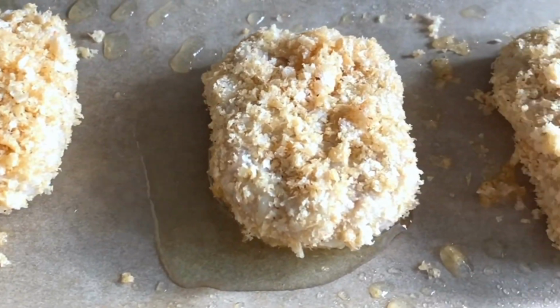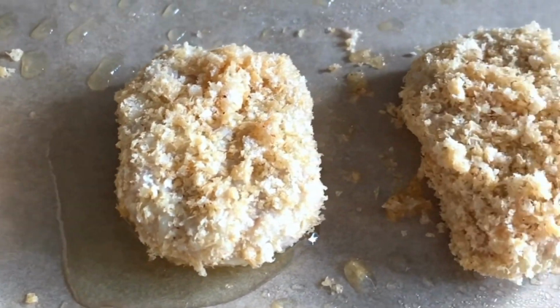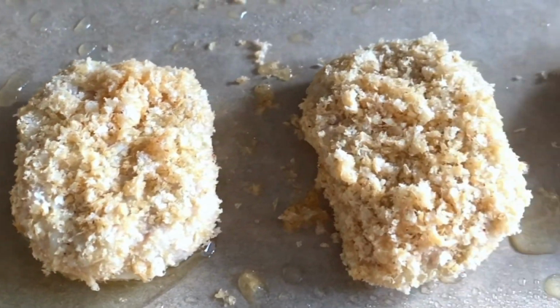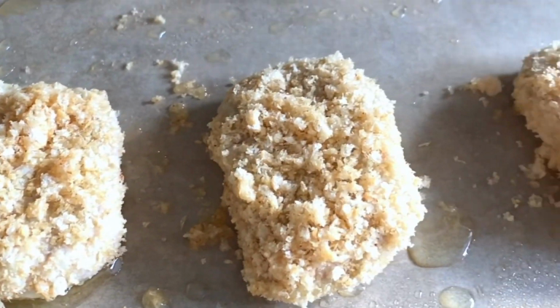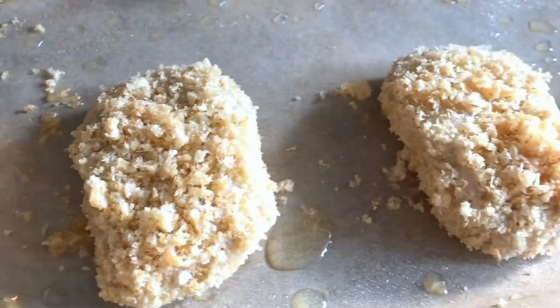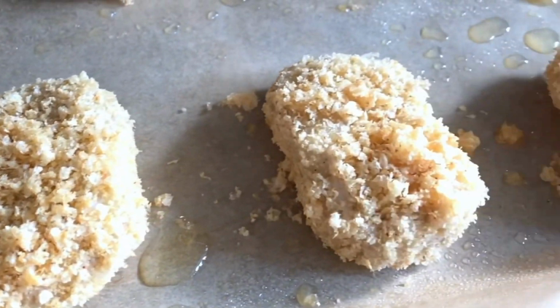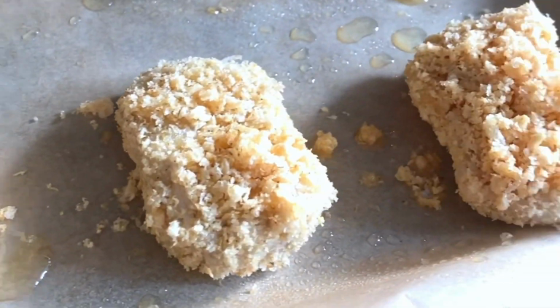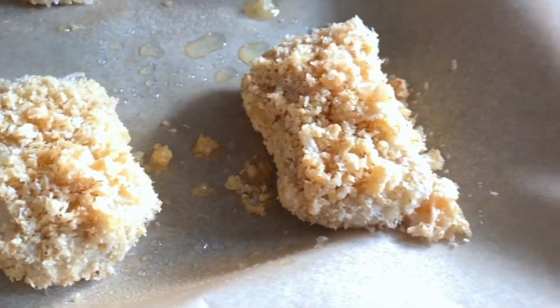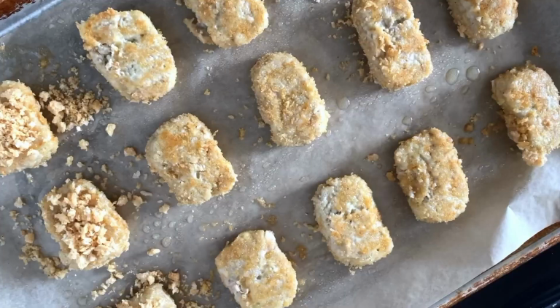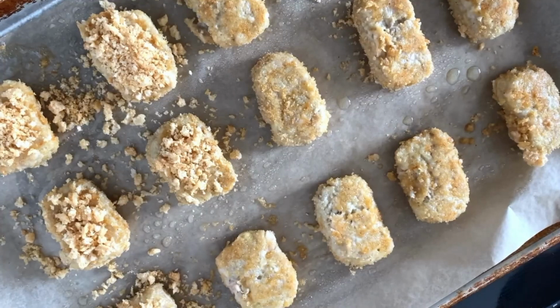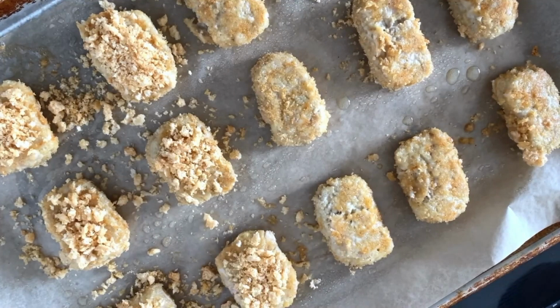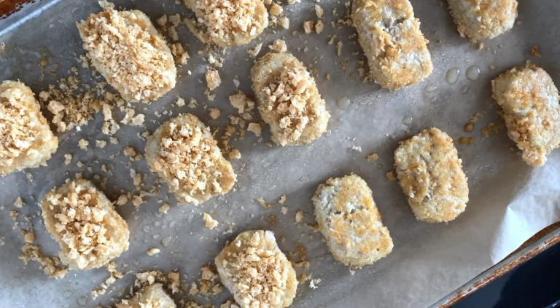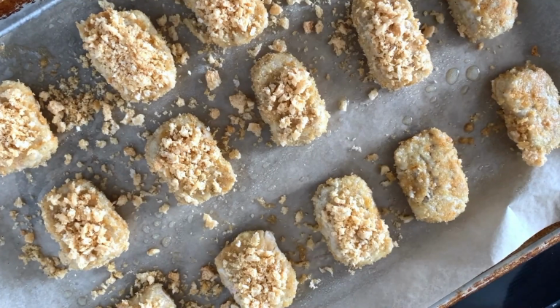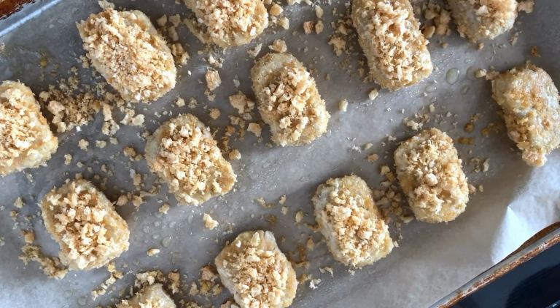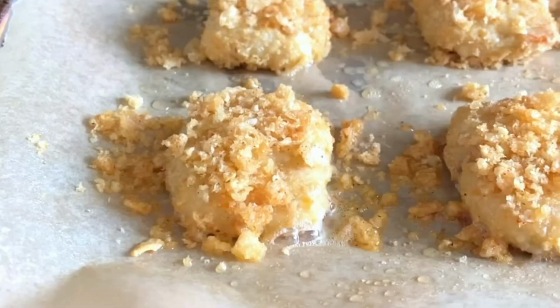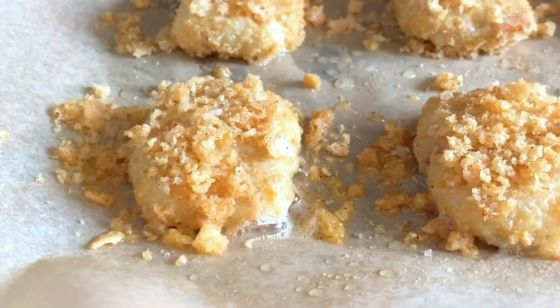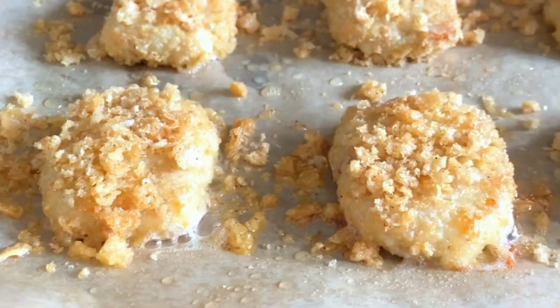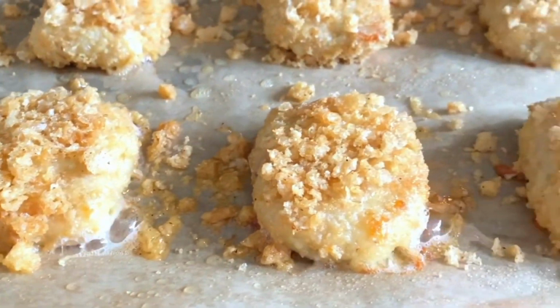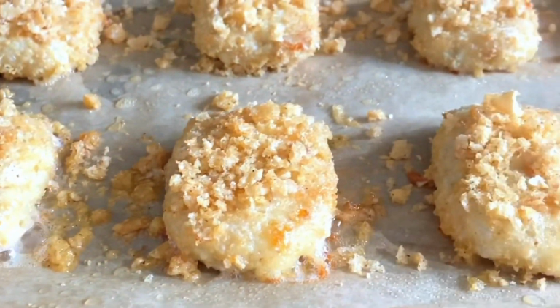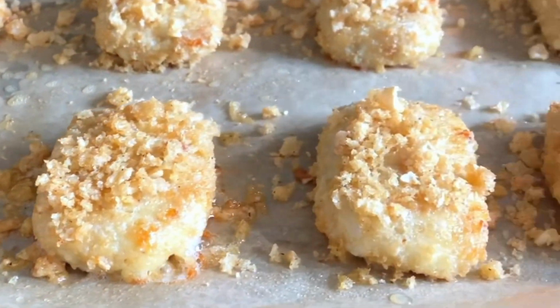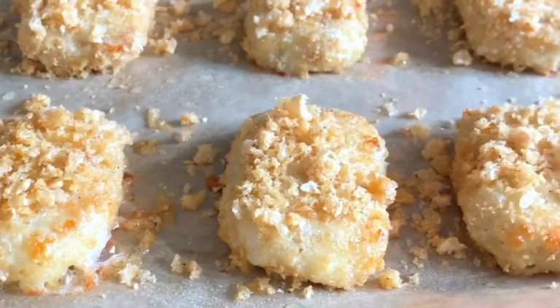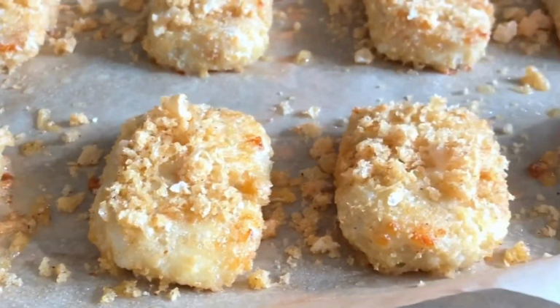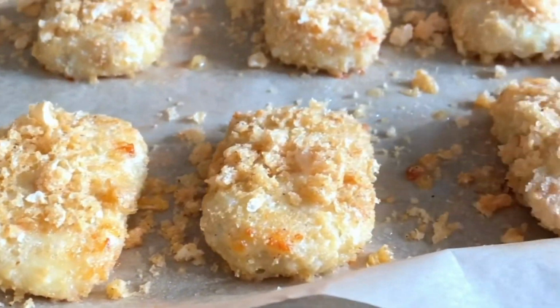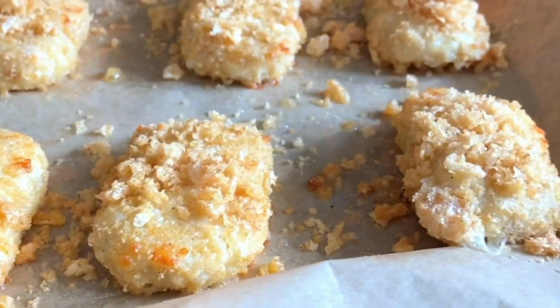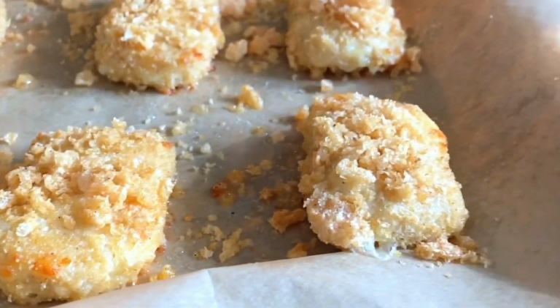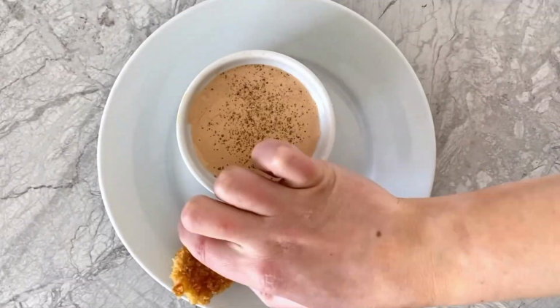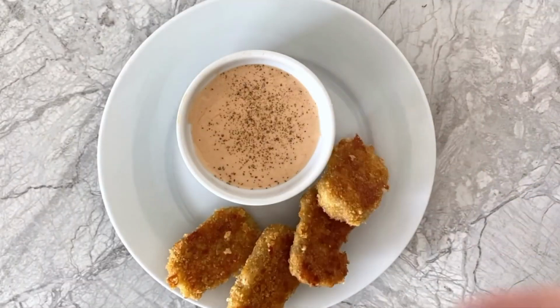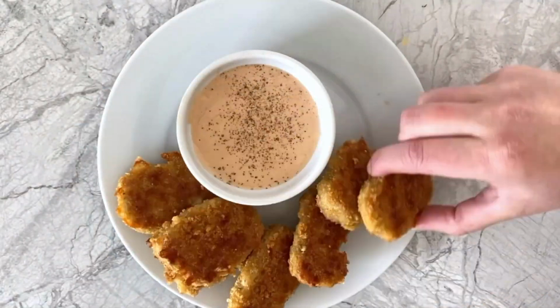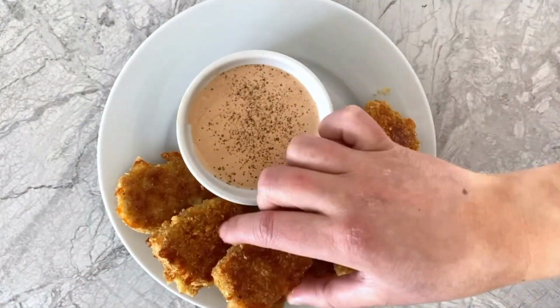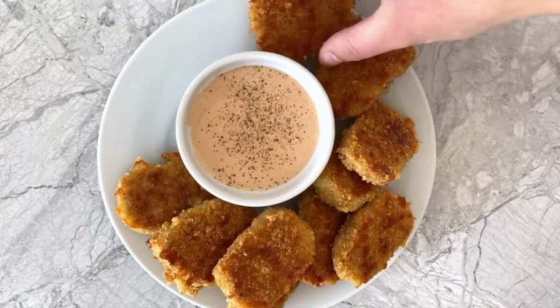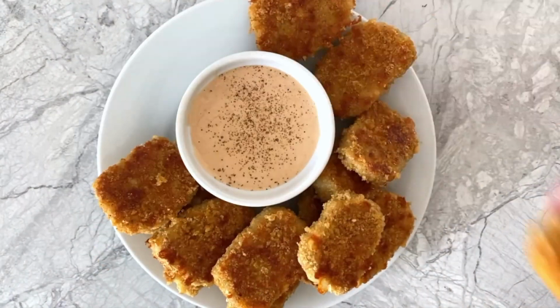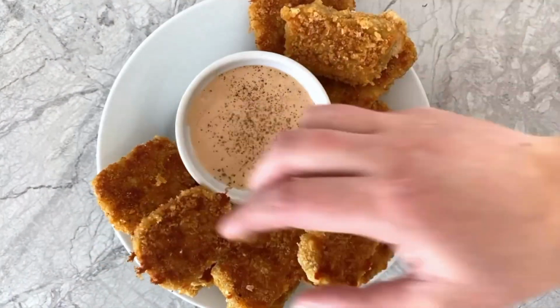Bake at 450 degrees for 7 minutes before flipping each nugget over, sprinkling on the remaining crushed pork rinds, and then baking again for an additional 6 minutes. Serve with your favorite dipping sauce and enjoy!